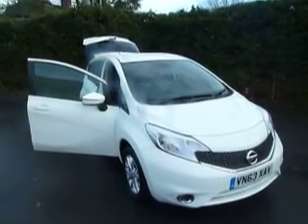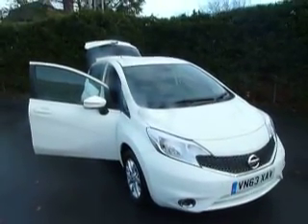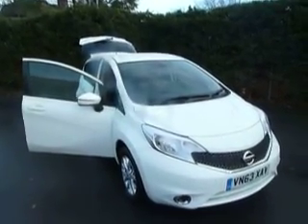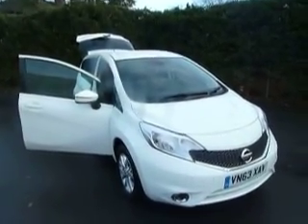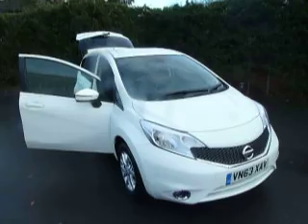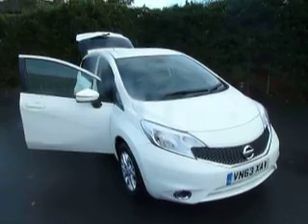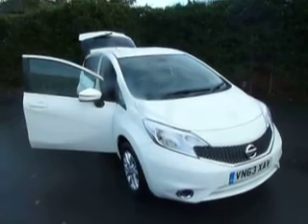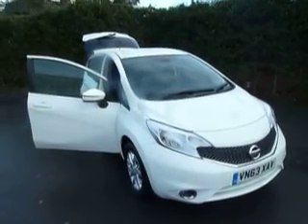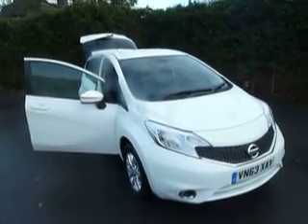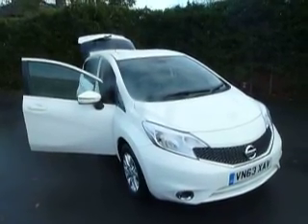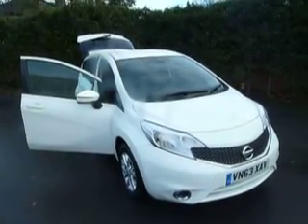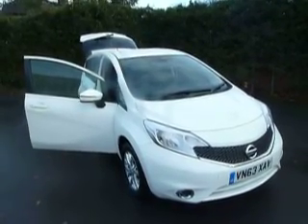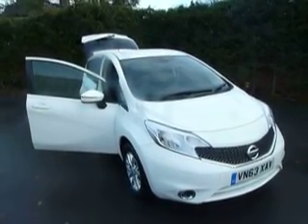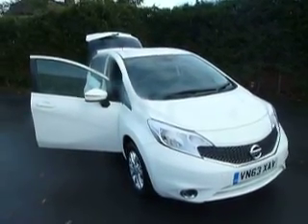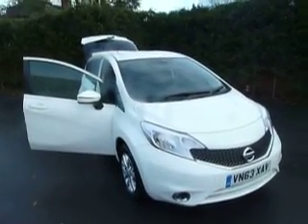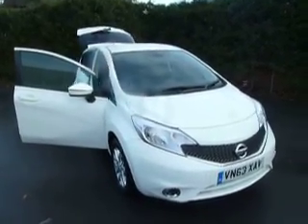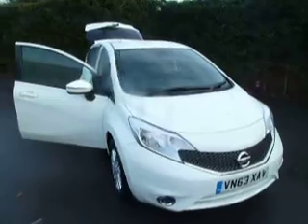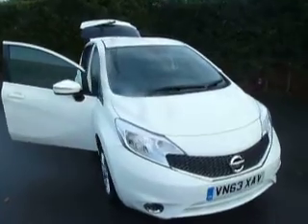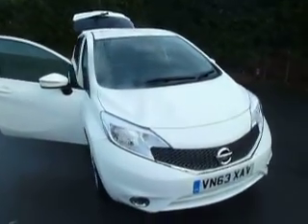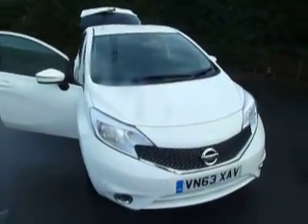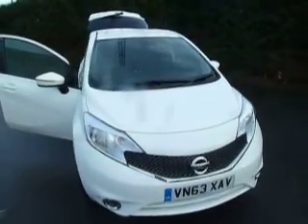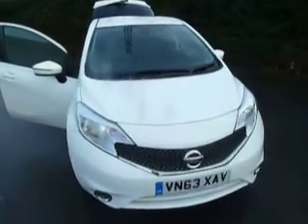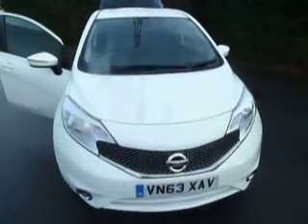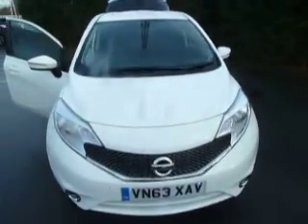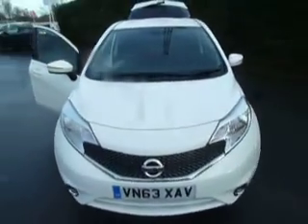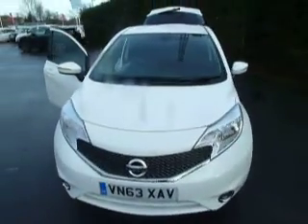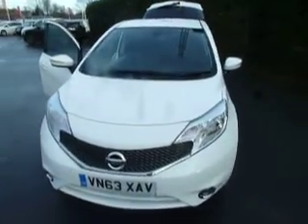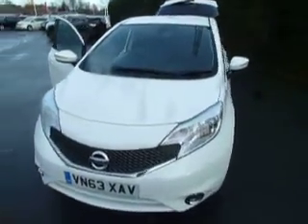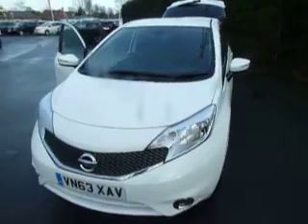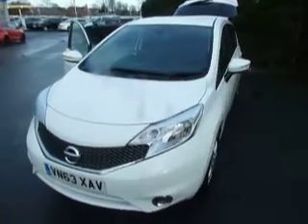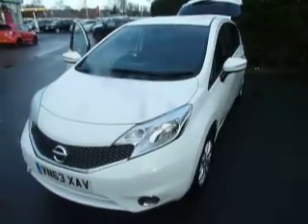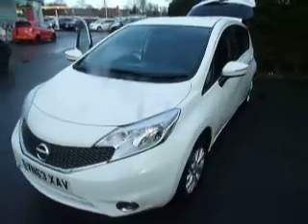Welcome to JT Hughes Nissan Oswestry. My name is Ben and today I'll be taking you around this 63 plate Nissan Note. The colour of this car is white, and it is a 1.2 5-speed manual petrol.